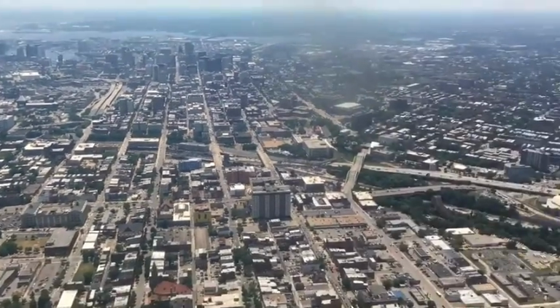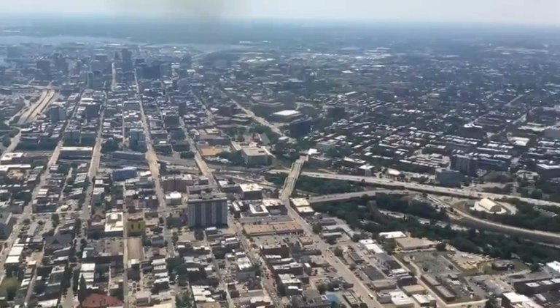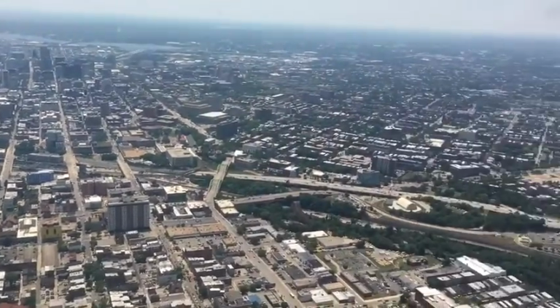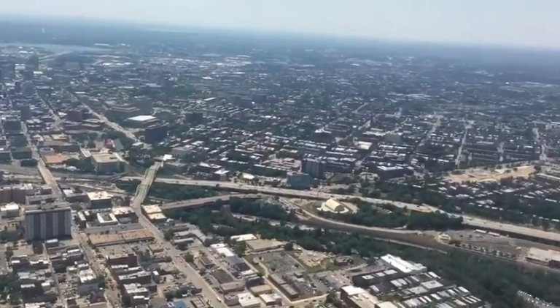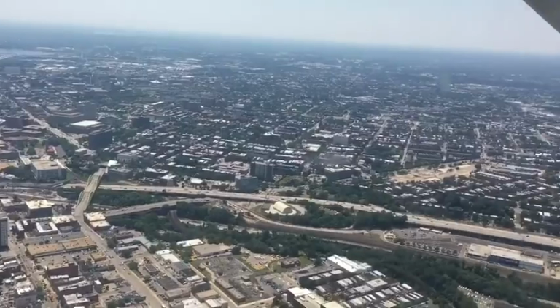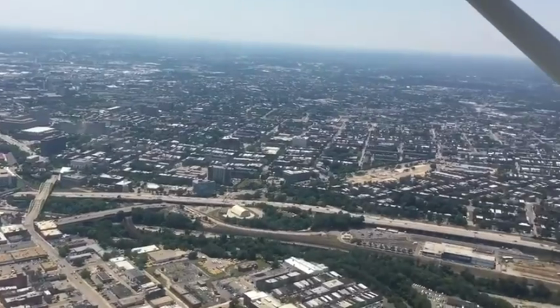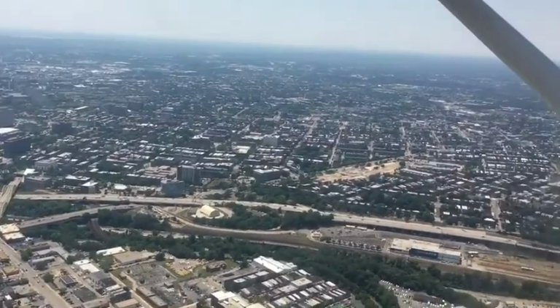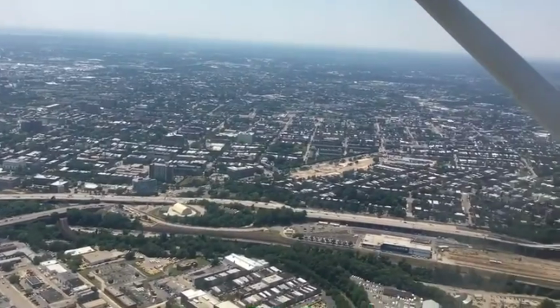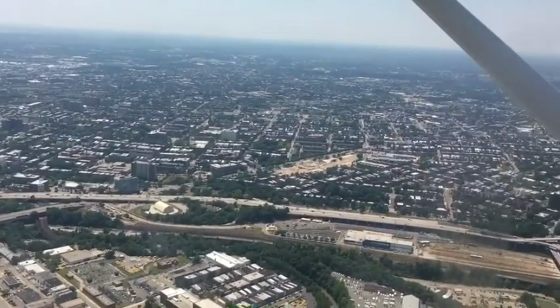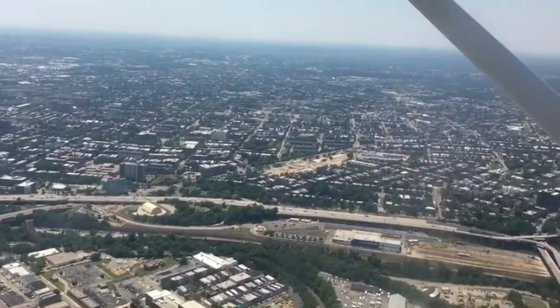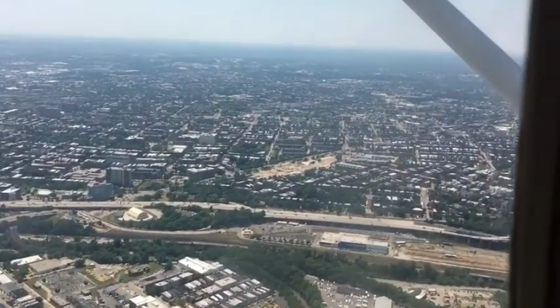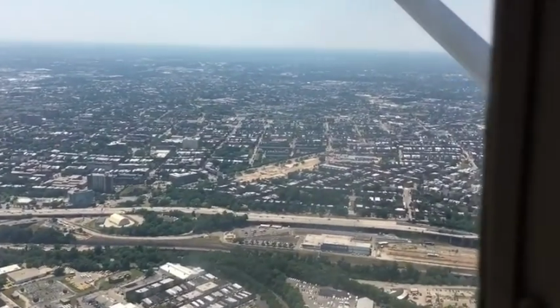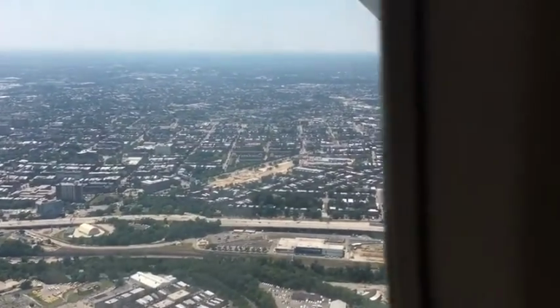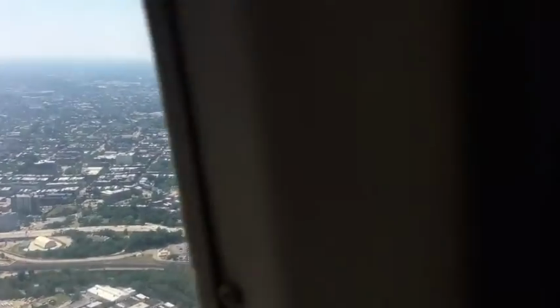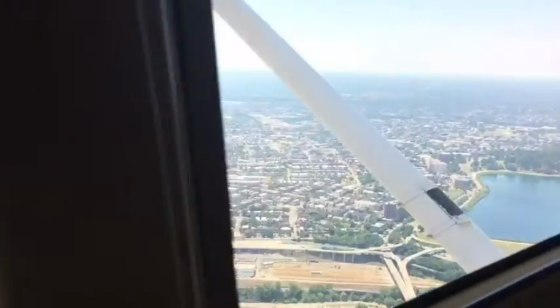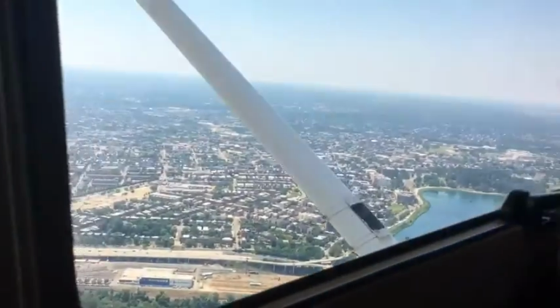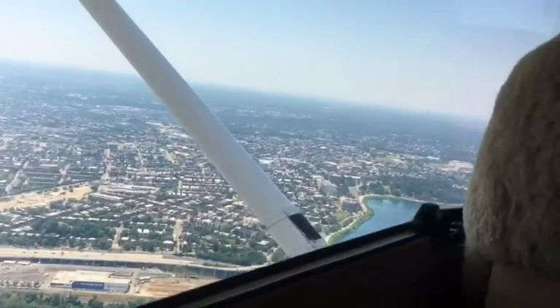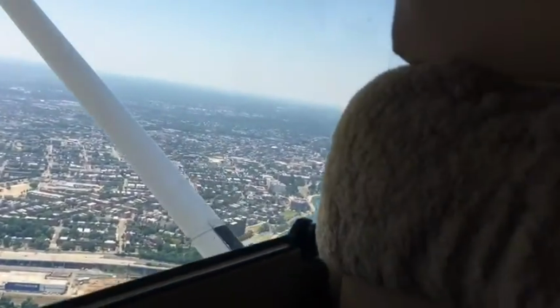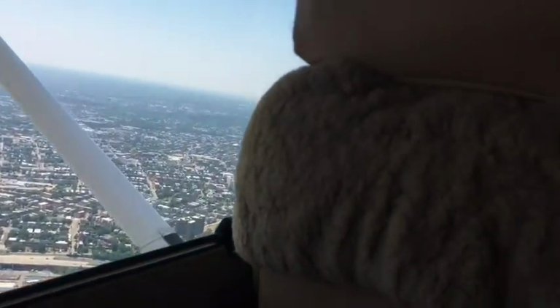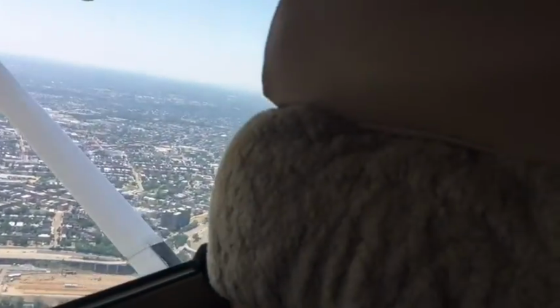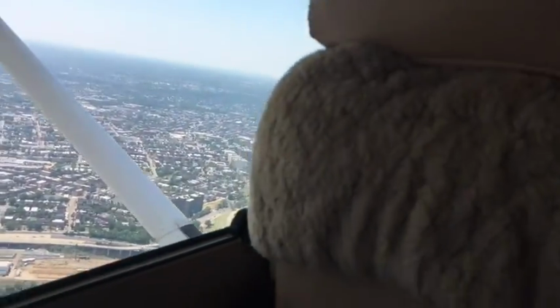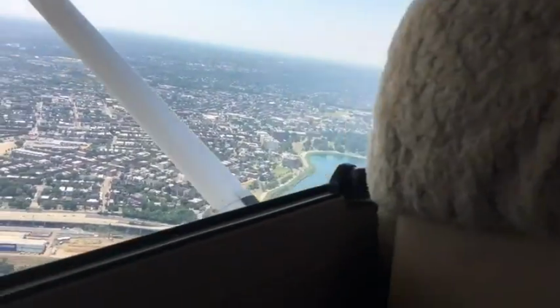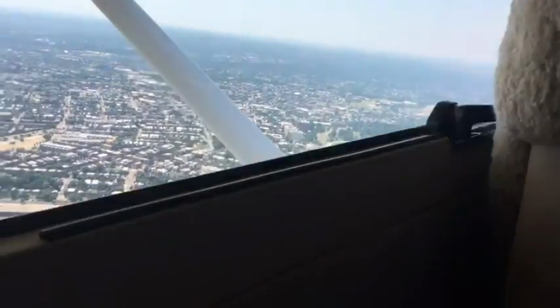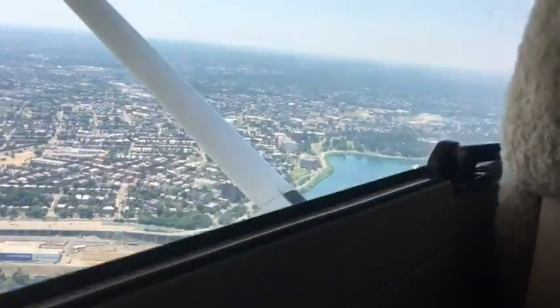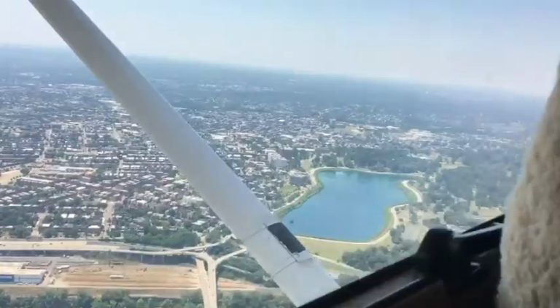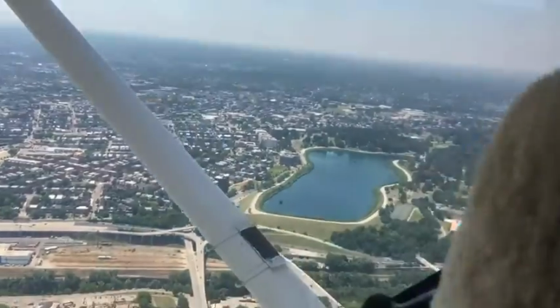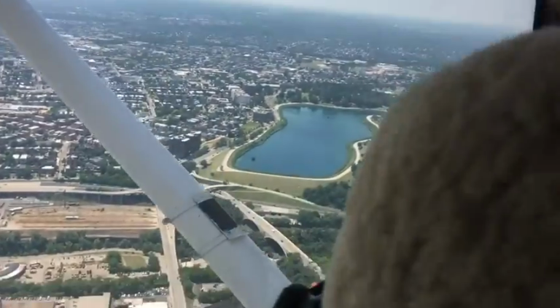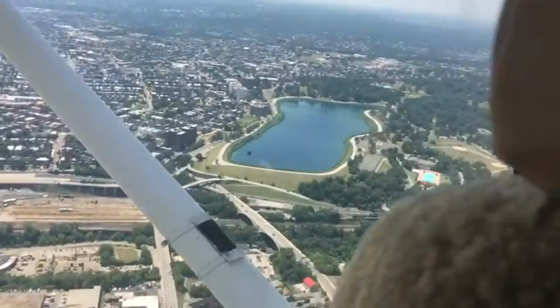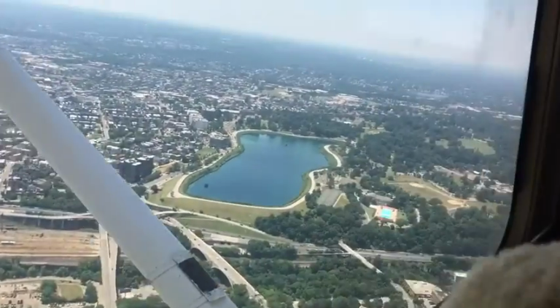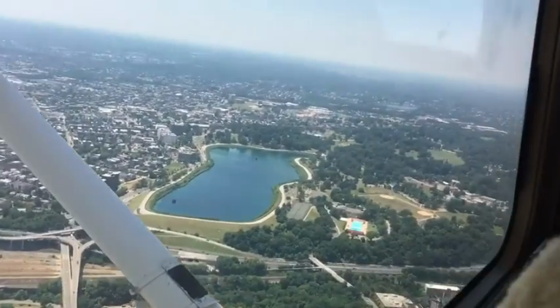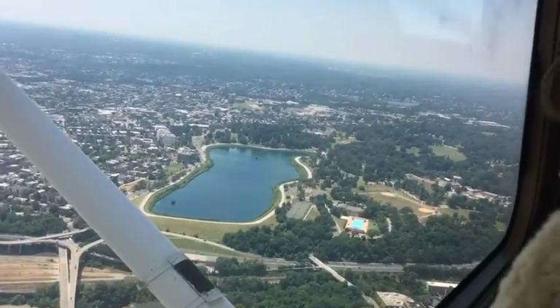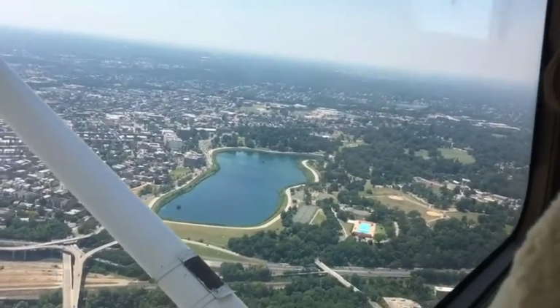Oh, this is Lake Montebello right down here? Oh no, that's Druid Park. There's Joy to Hill Park right below us.